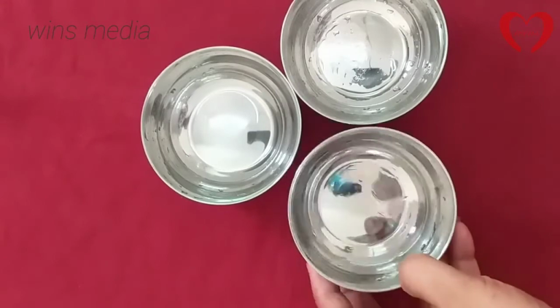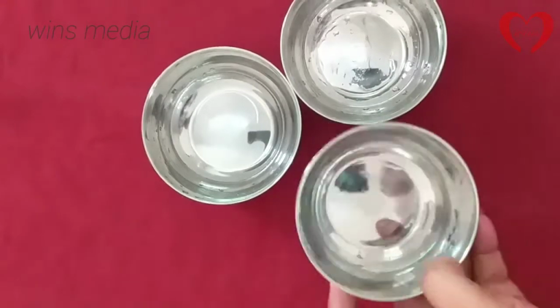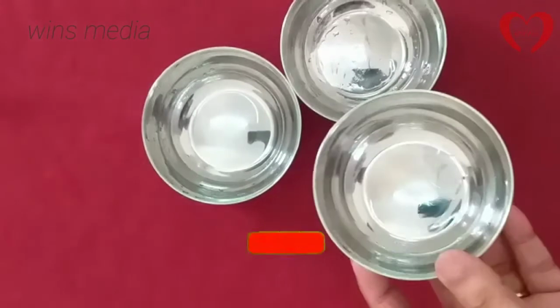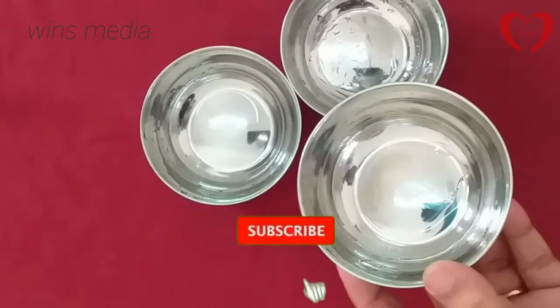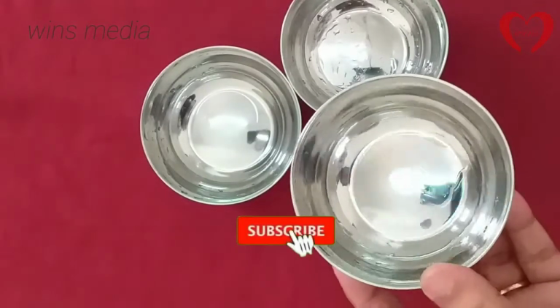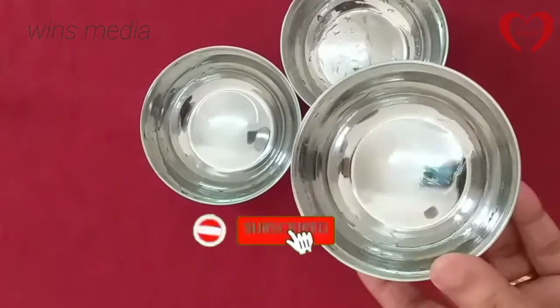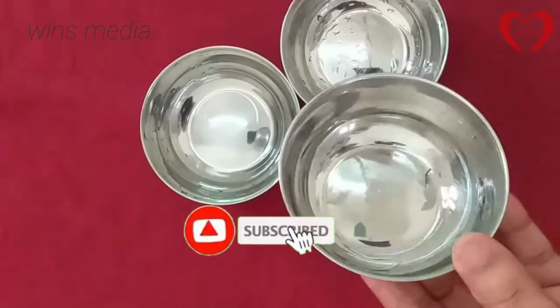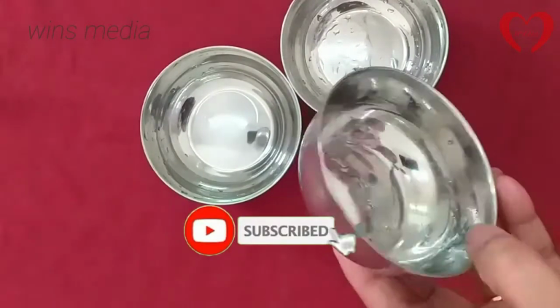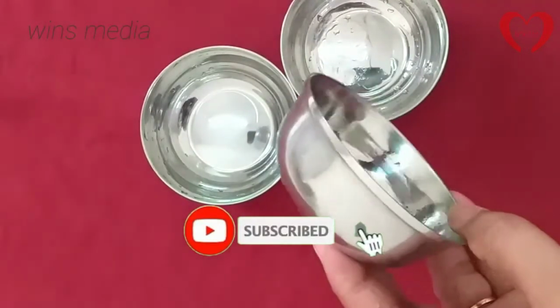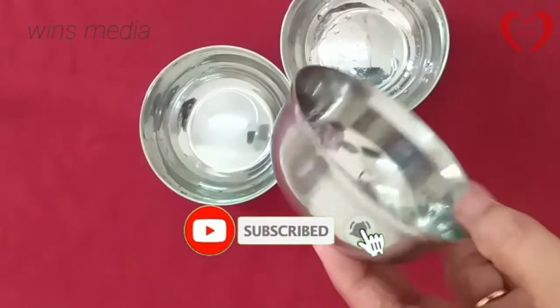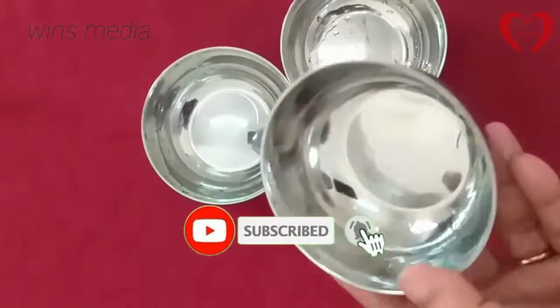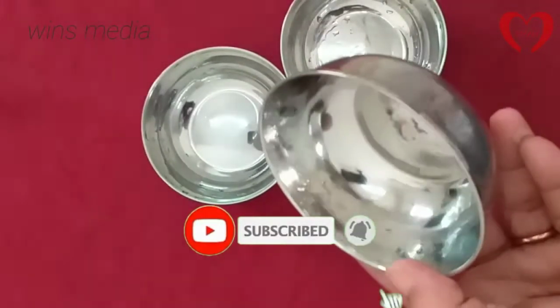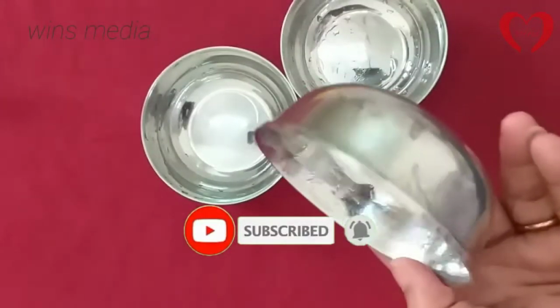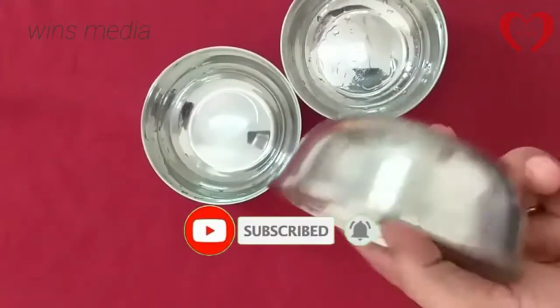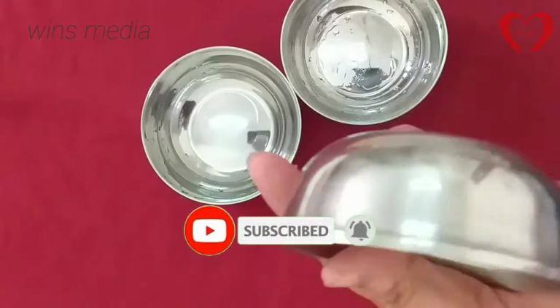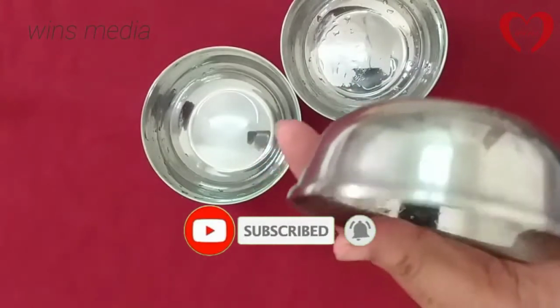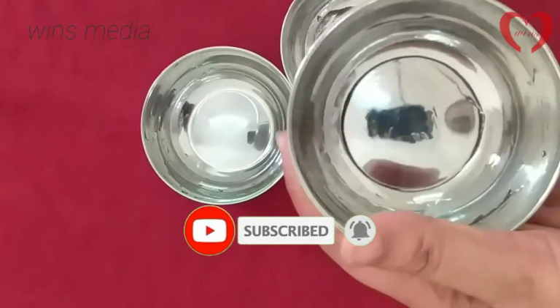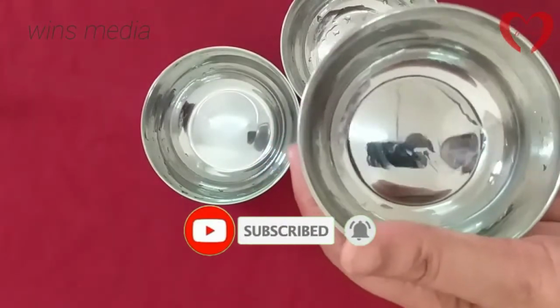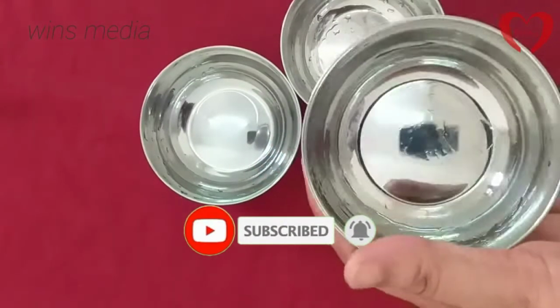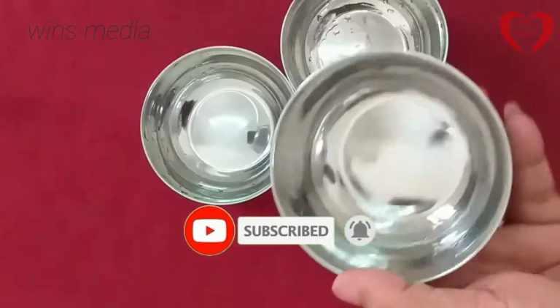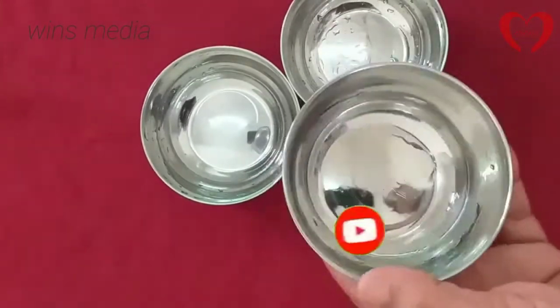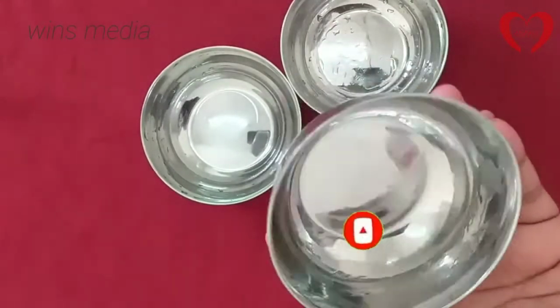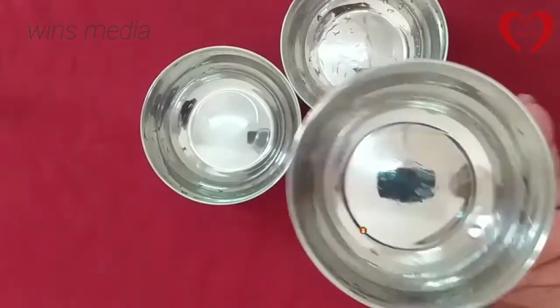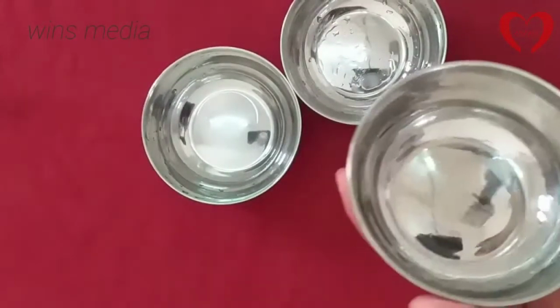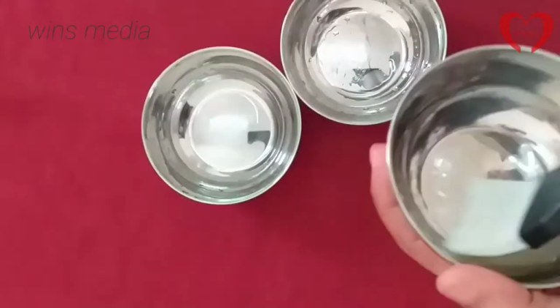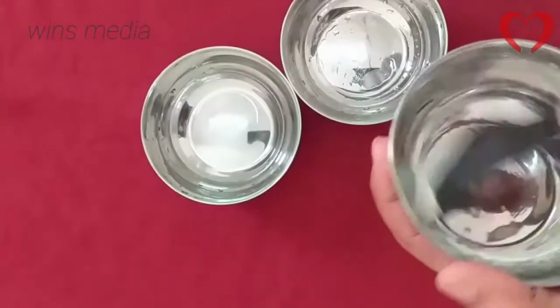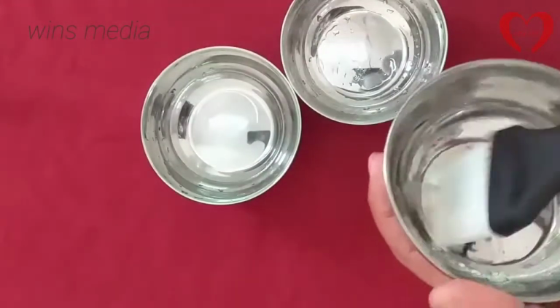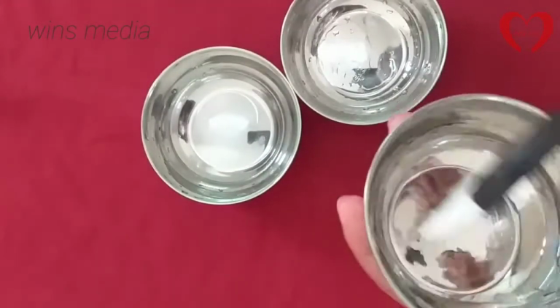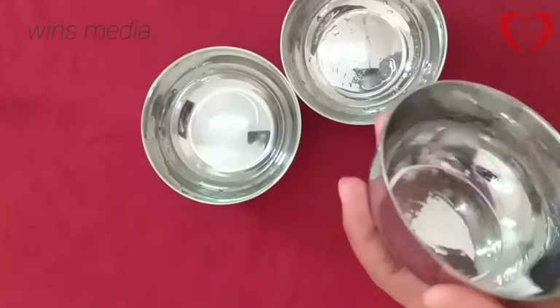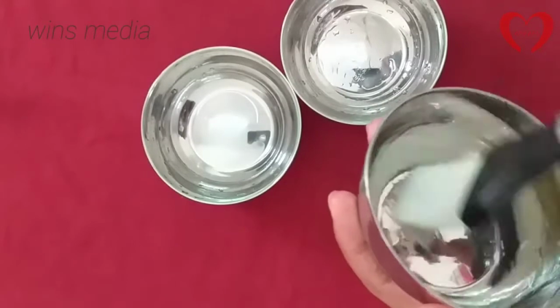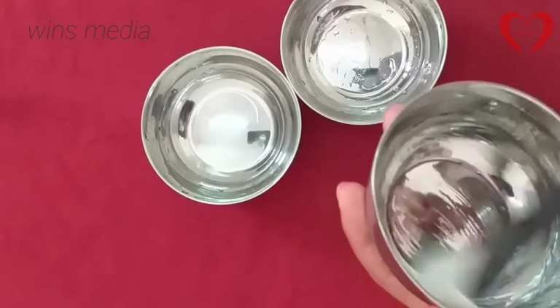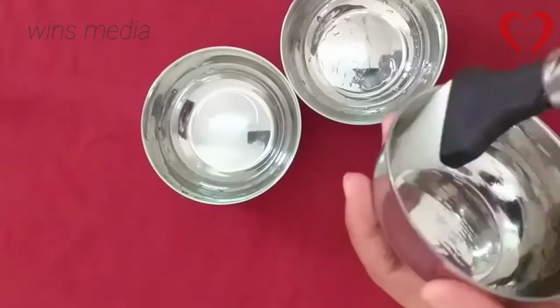This is a real cup of cake and a cup of ice cream for me. This is a cup of ice cream. I am making a cup of ice cream and it's coming.